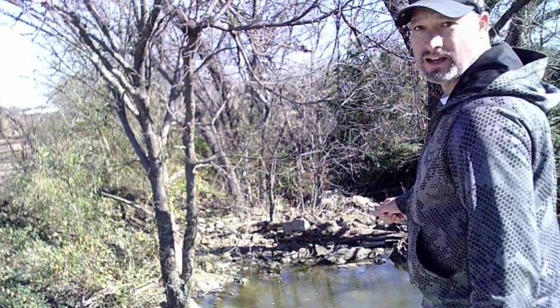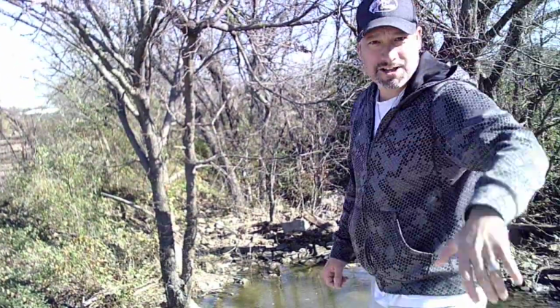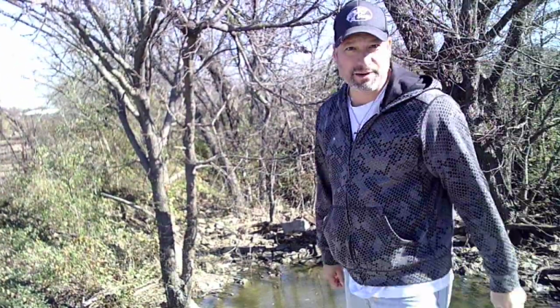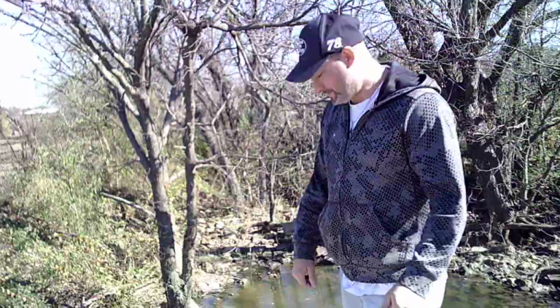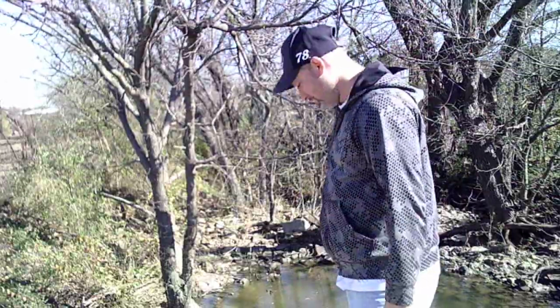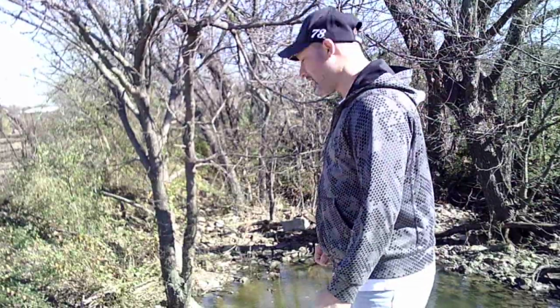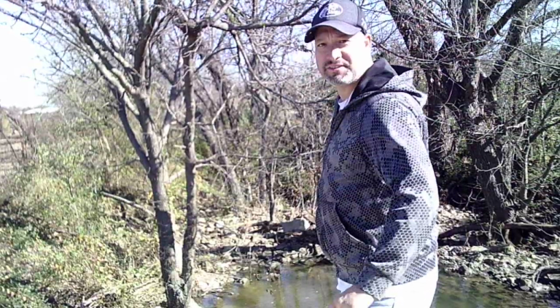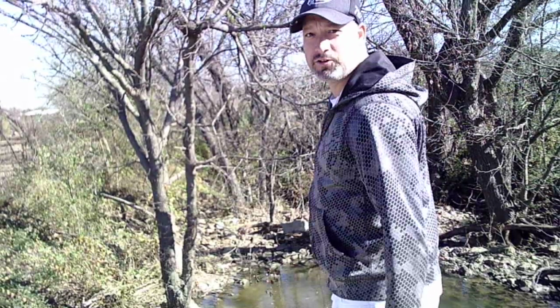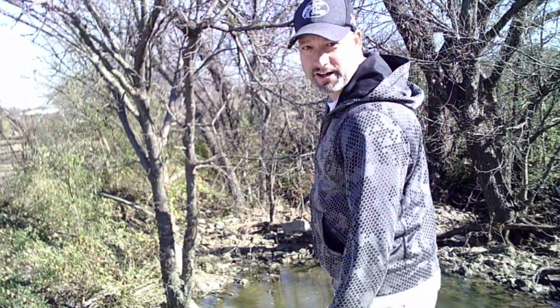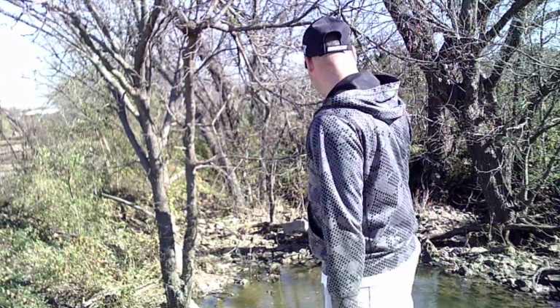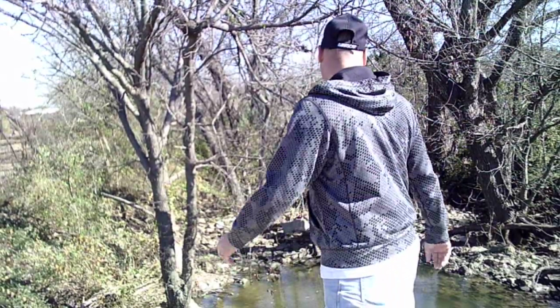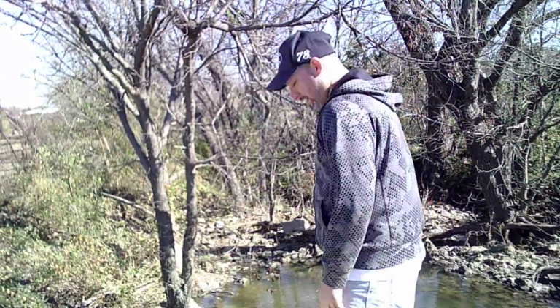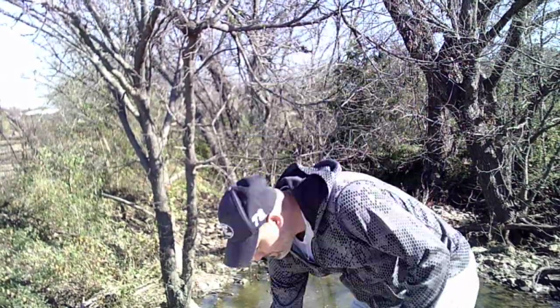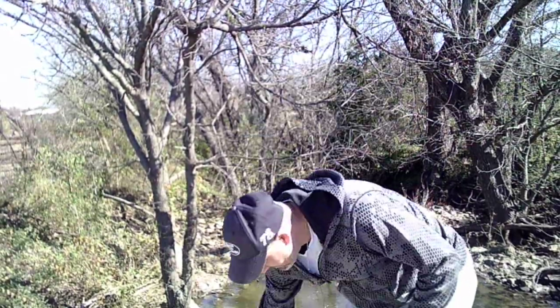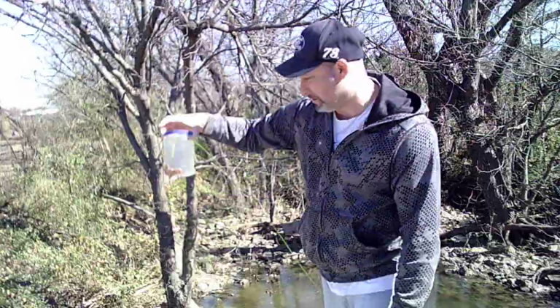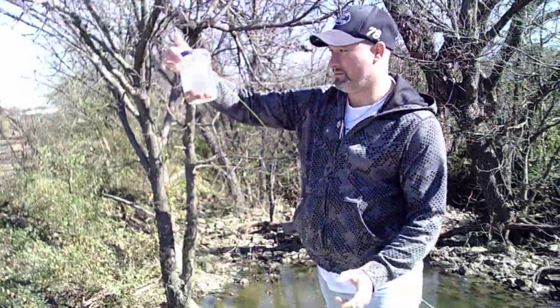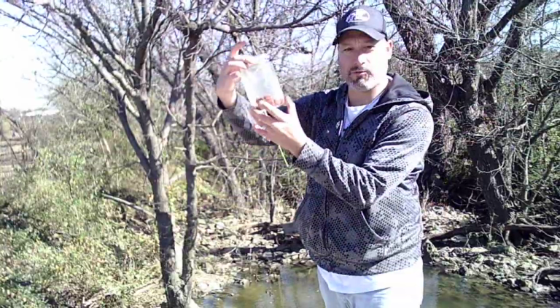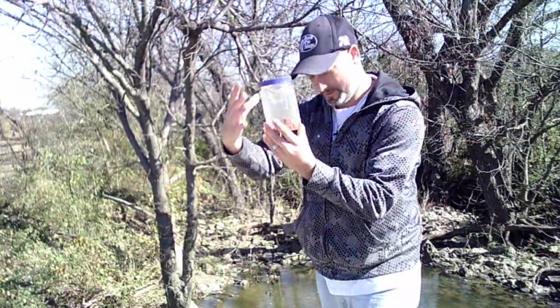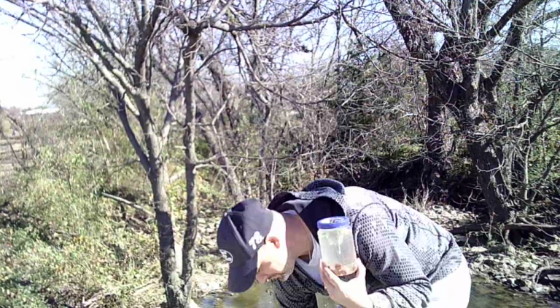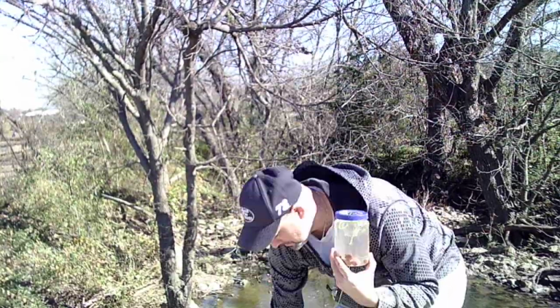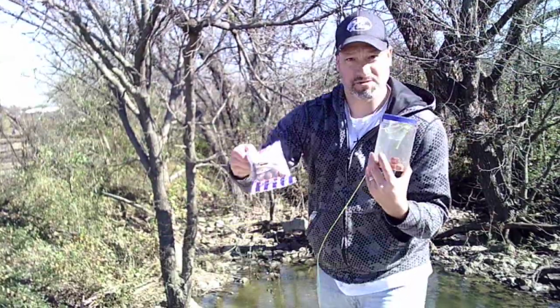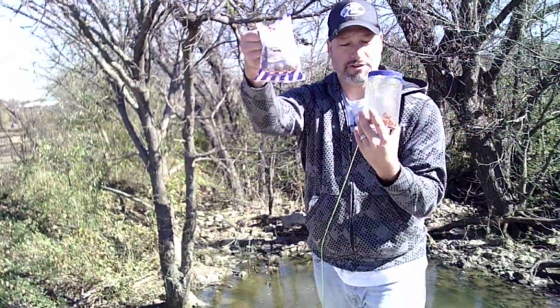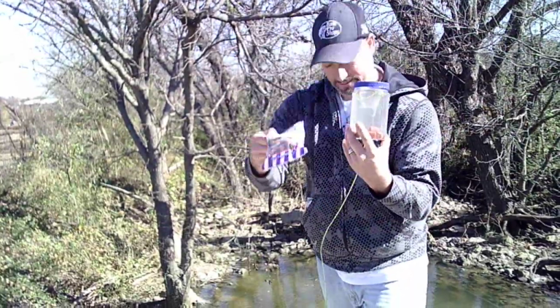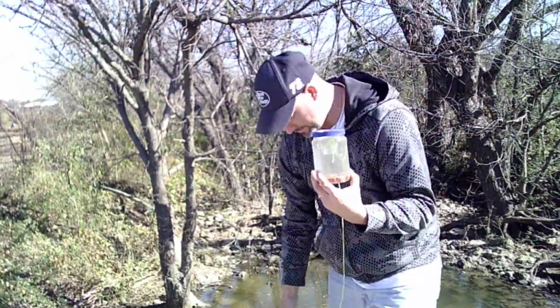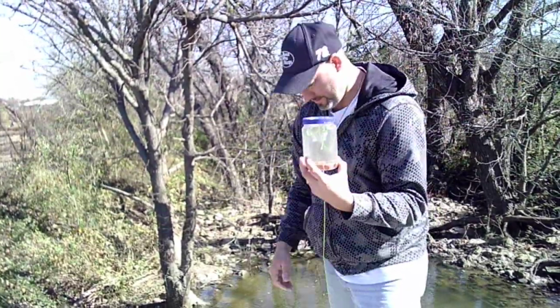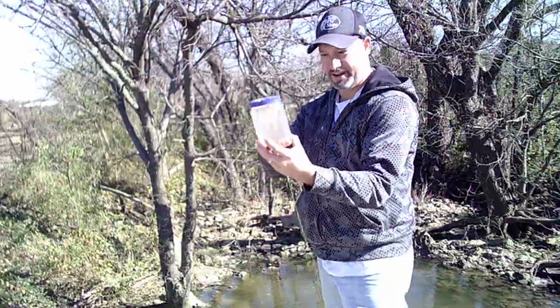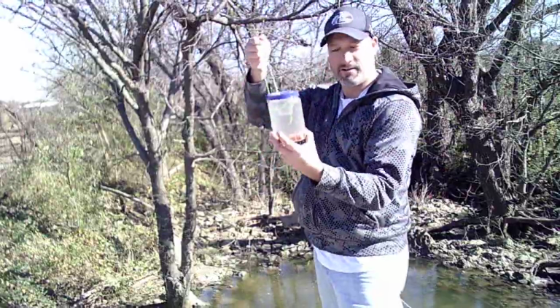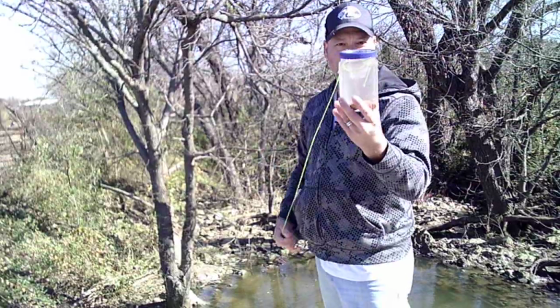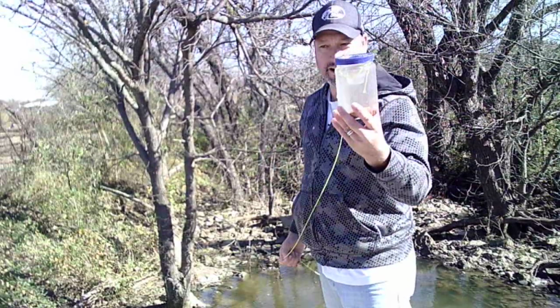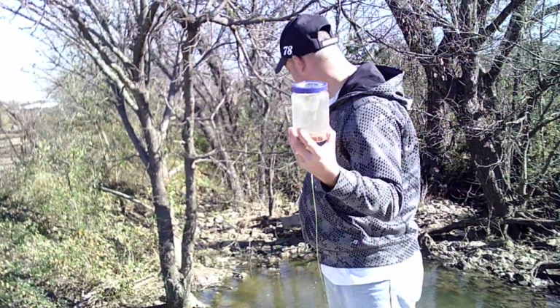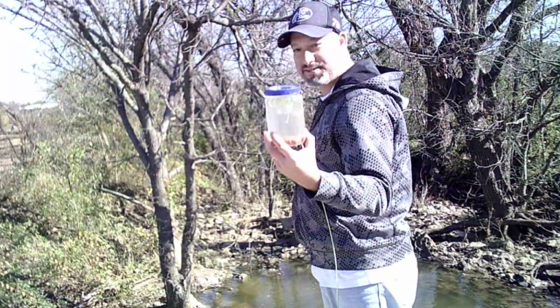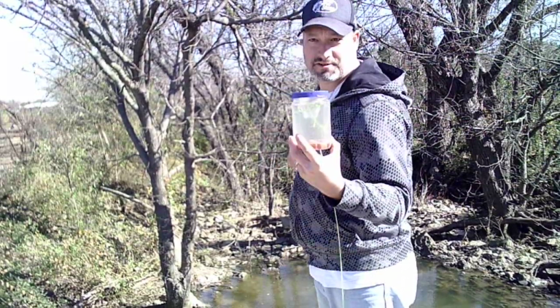Hey guys, welcome to Bankfishing. Today I'm at this small little creek right here and I've got my little minnow trap full of water with some catfish bait, and we're going to try it out and see what's in this creek.